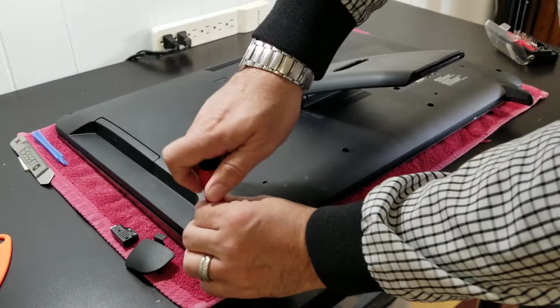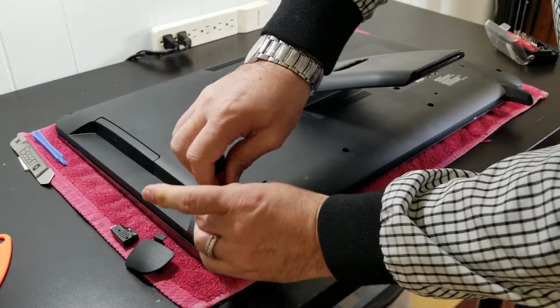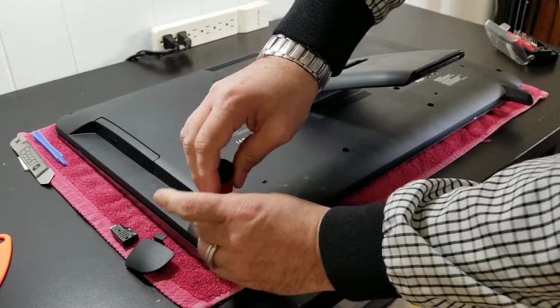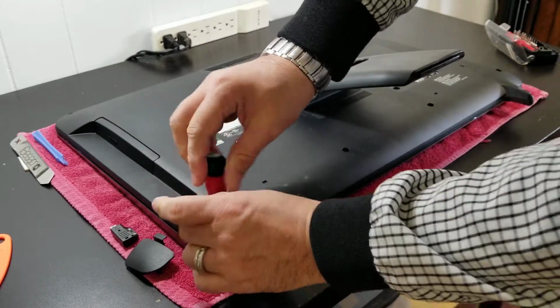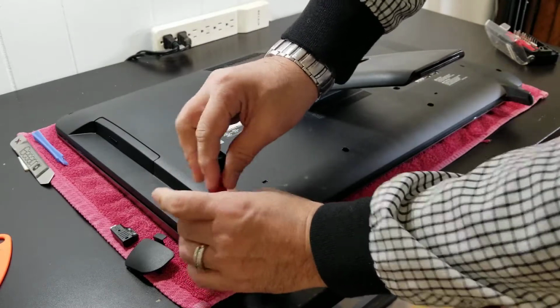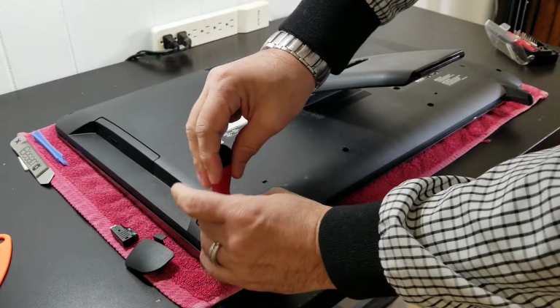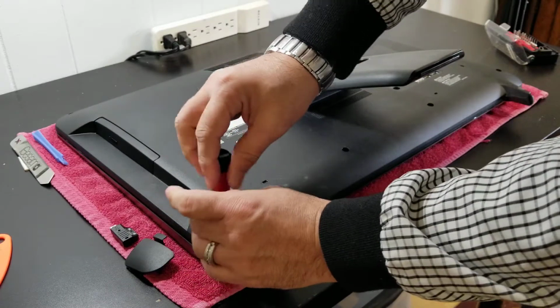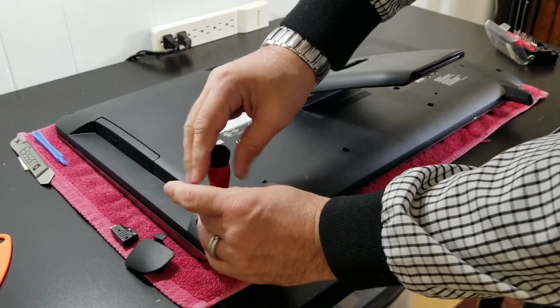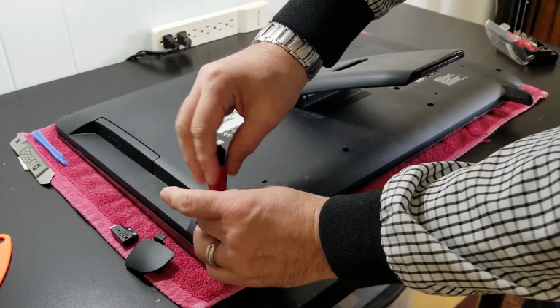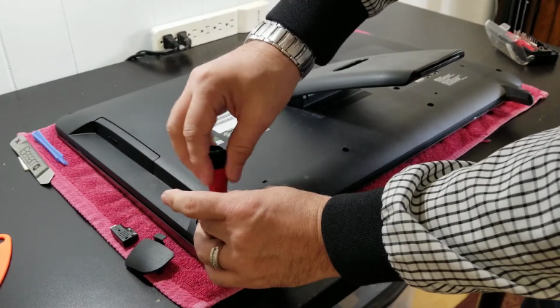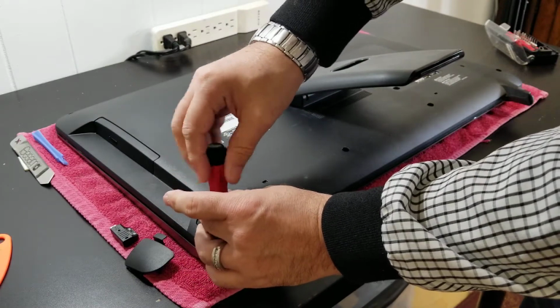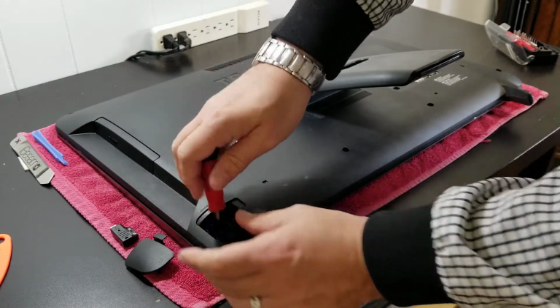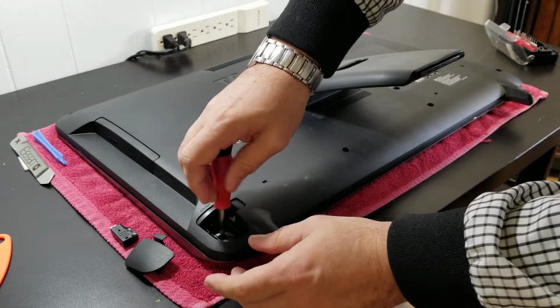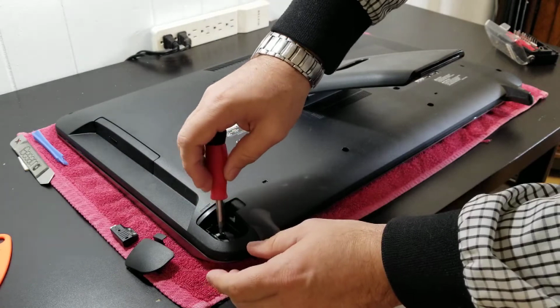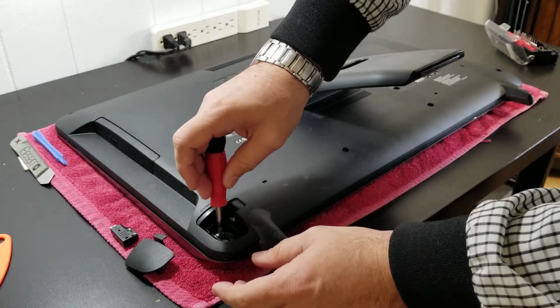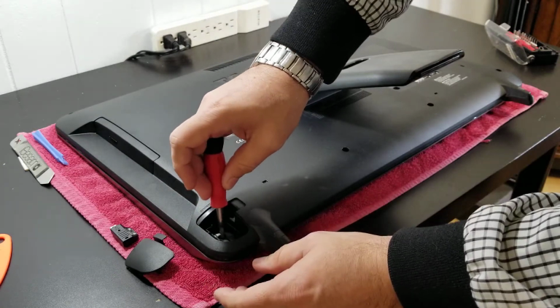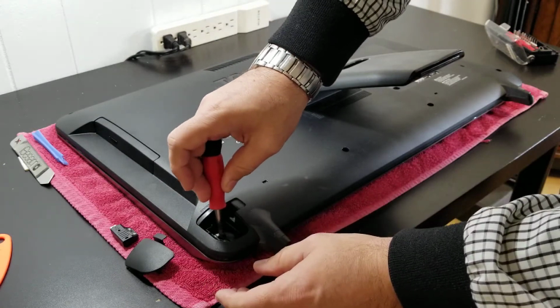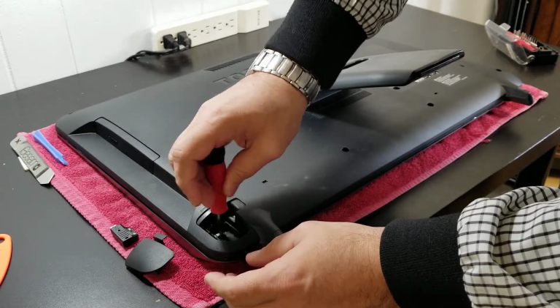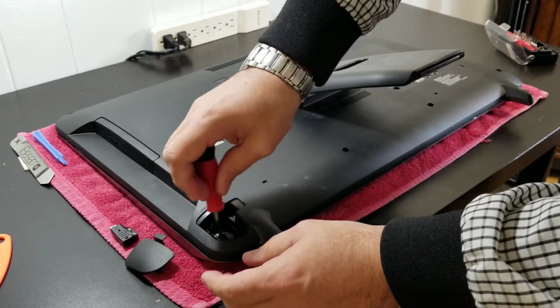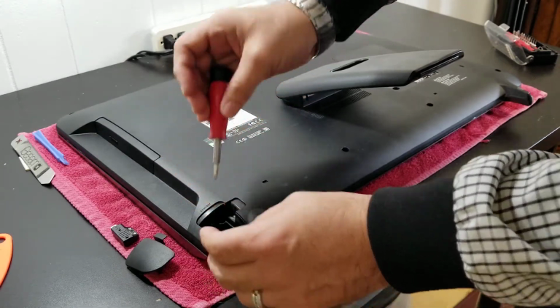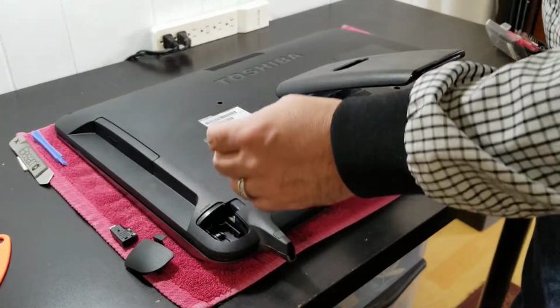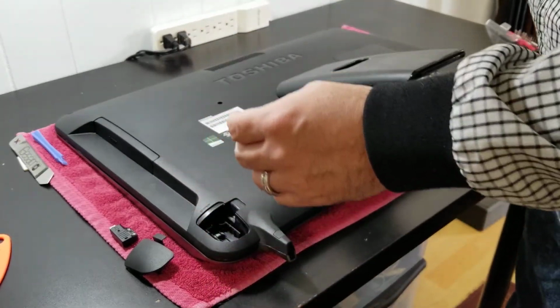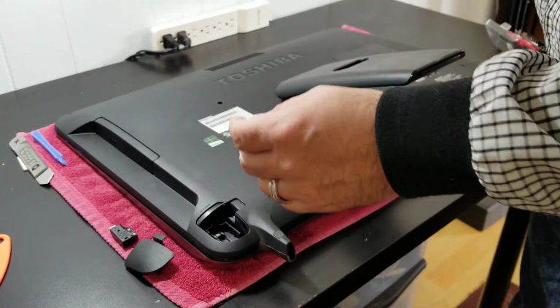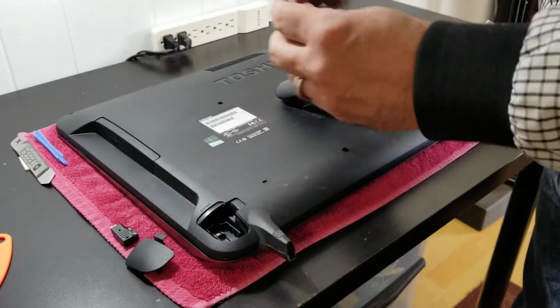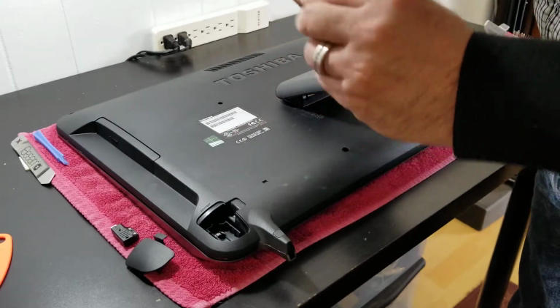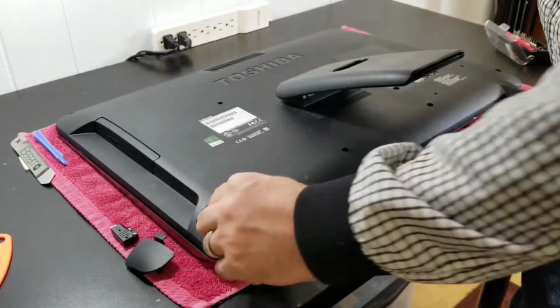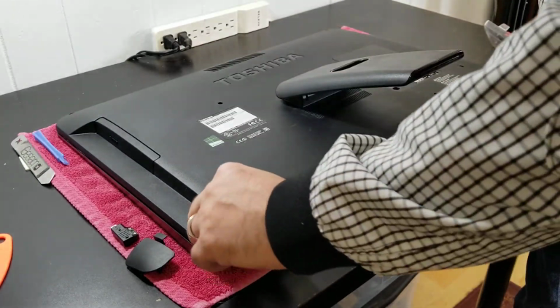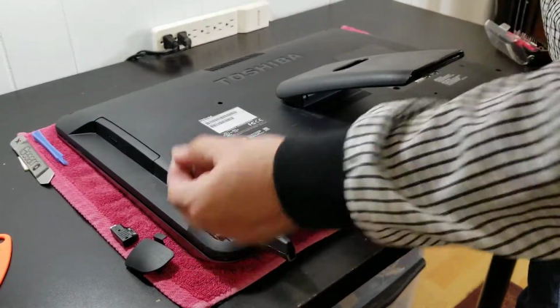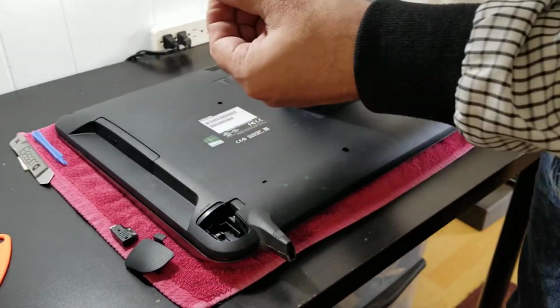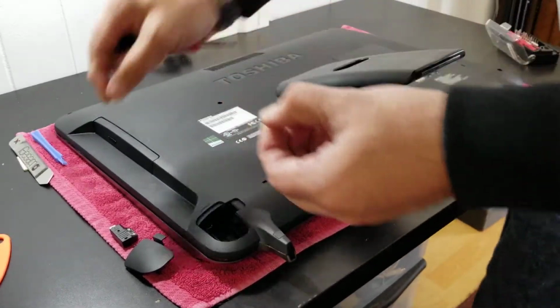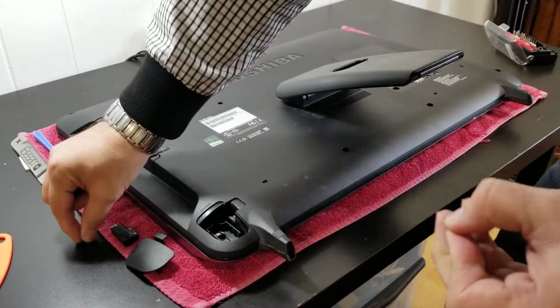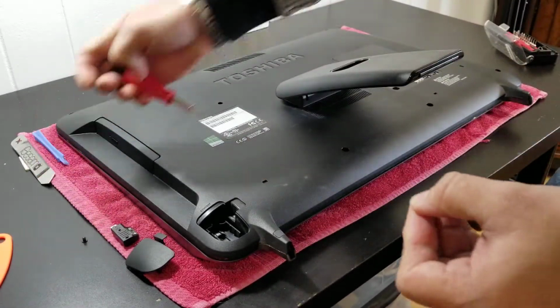Then we'll need to remove some screws. Basically, I'm going to remove all the screws that you can see. I'm using this little magnet to help me reach them.